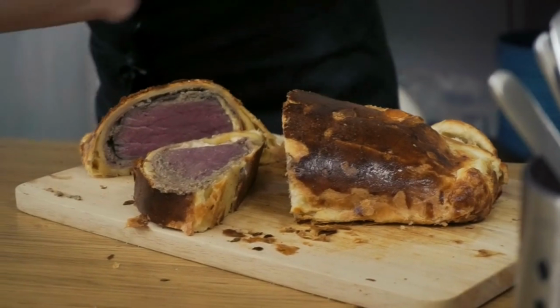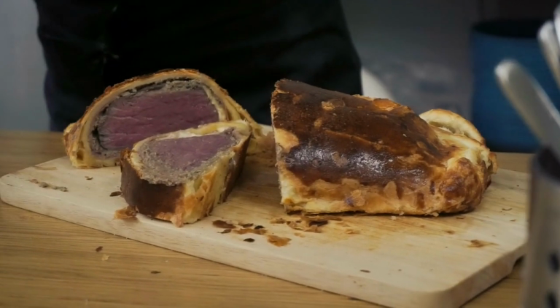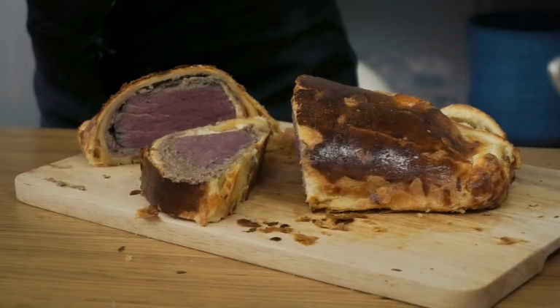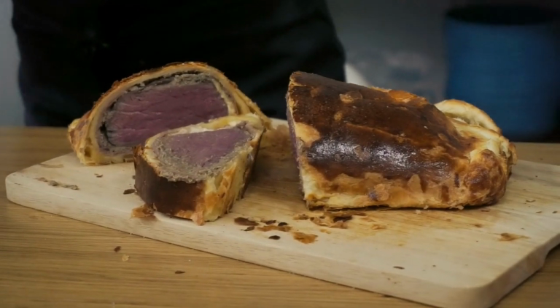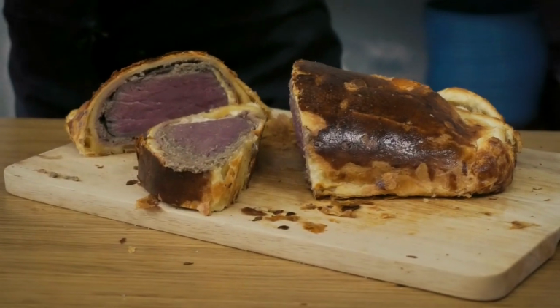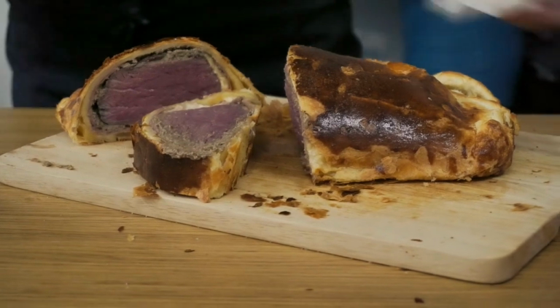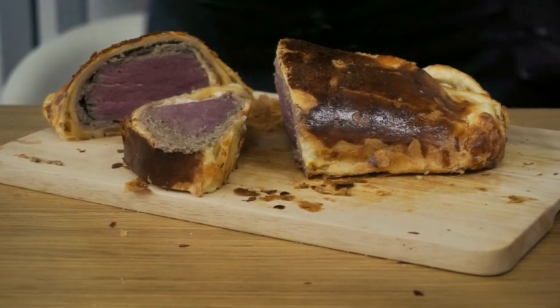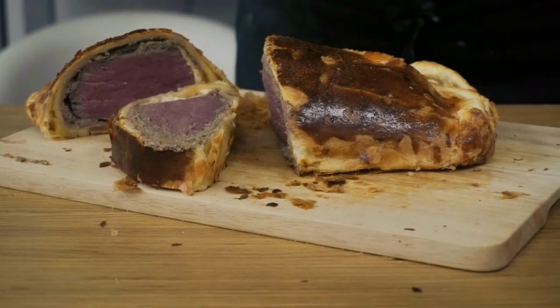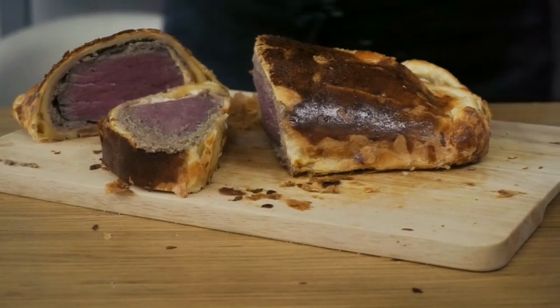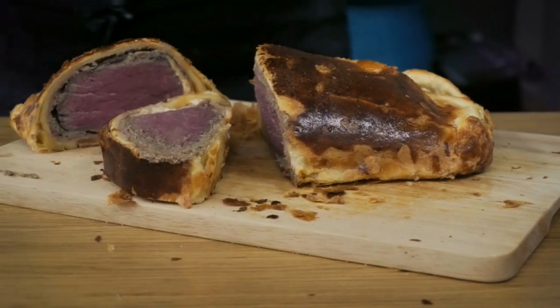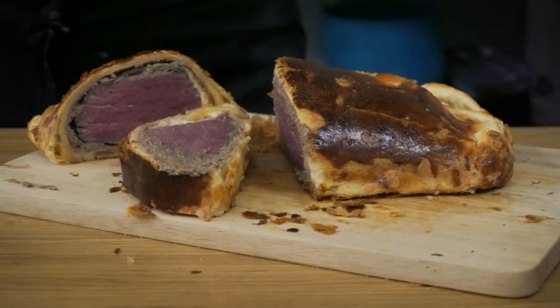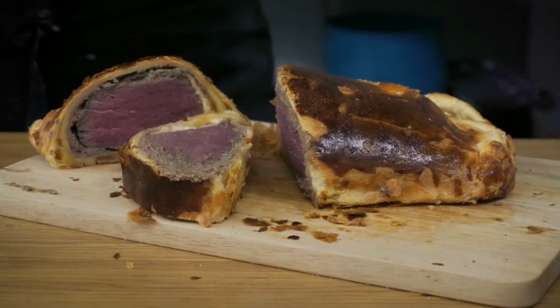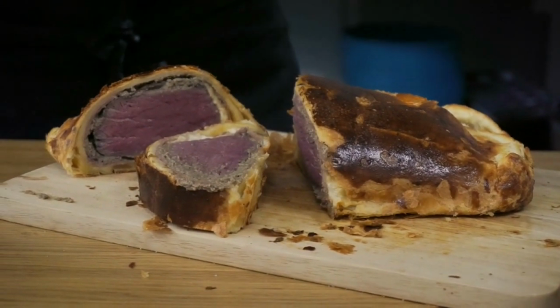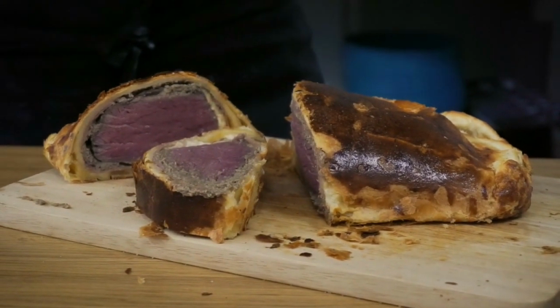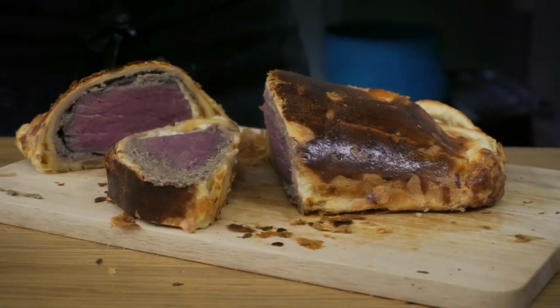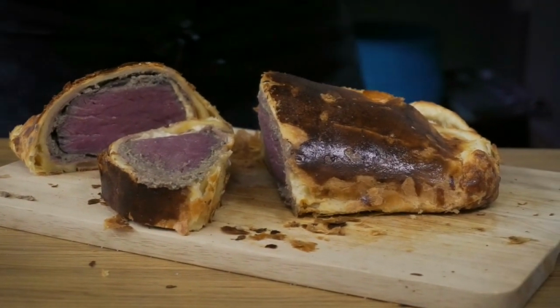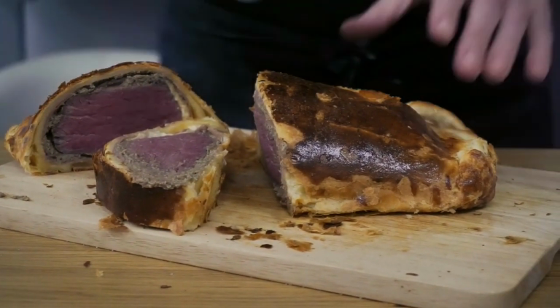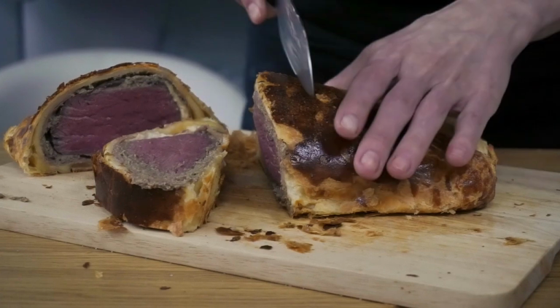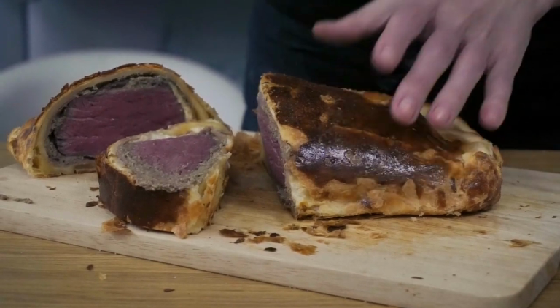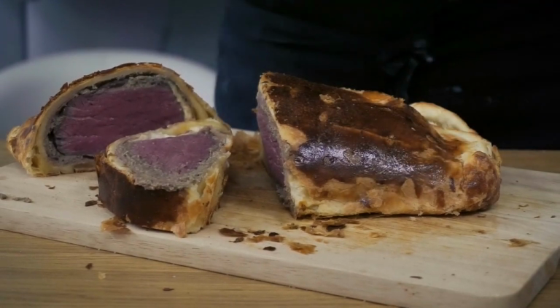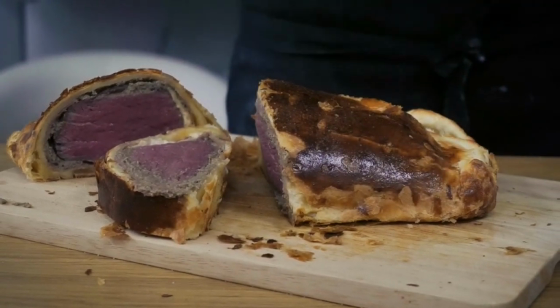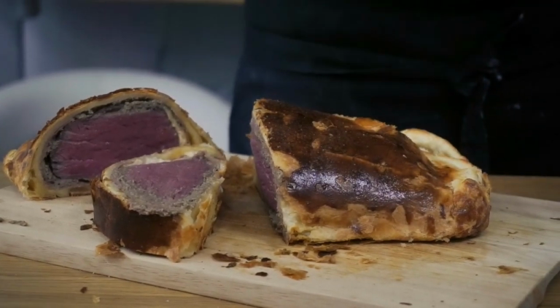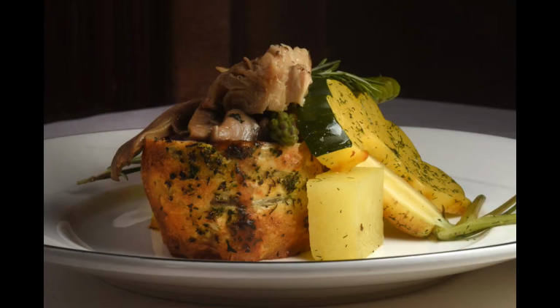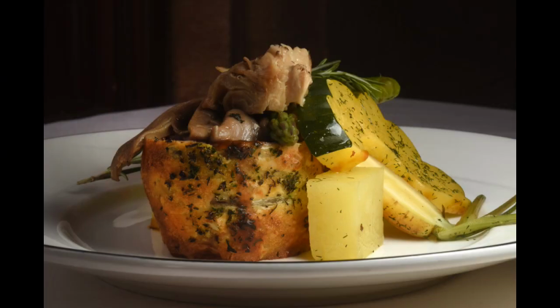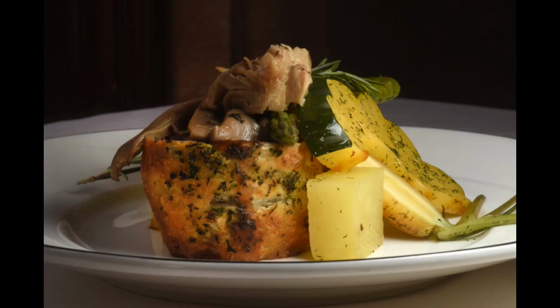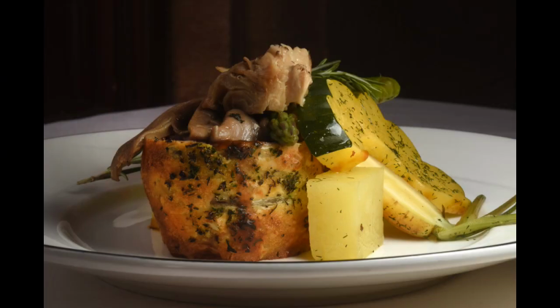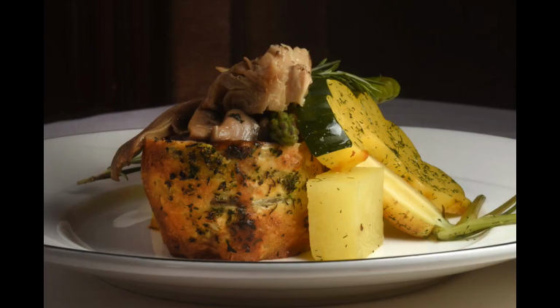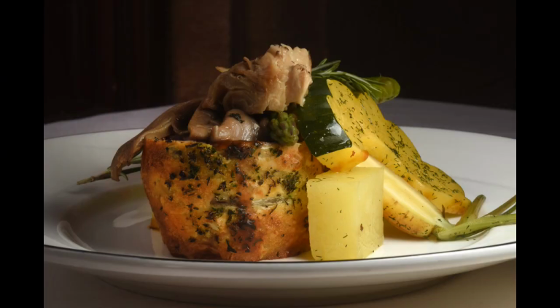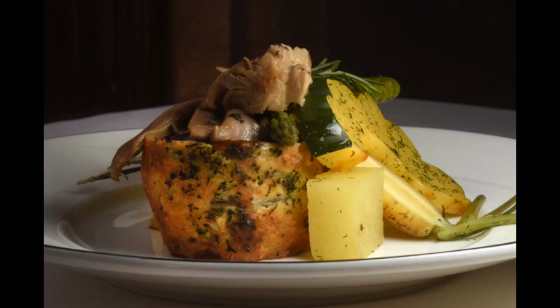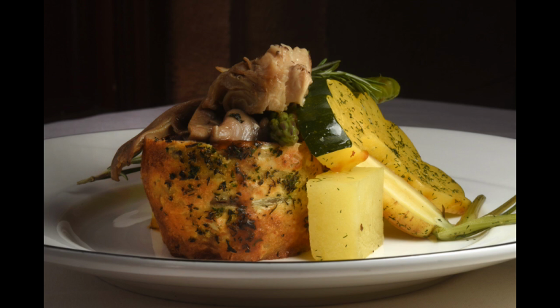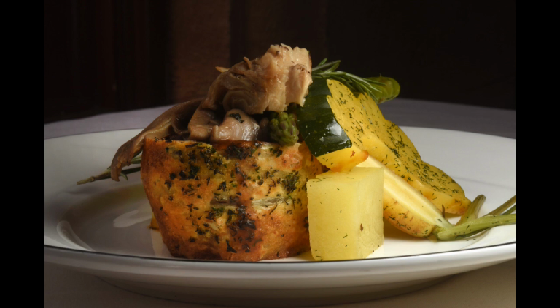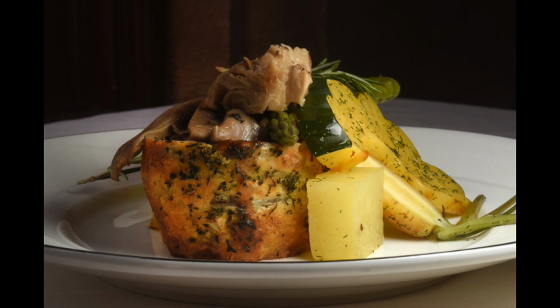Some historians believe it was named after the first Duke of Wellington. The first recording of it in the Oxford English Dictionary was in 1930, but its actual date of conception is still unclear.